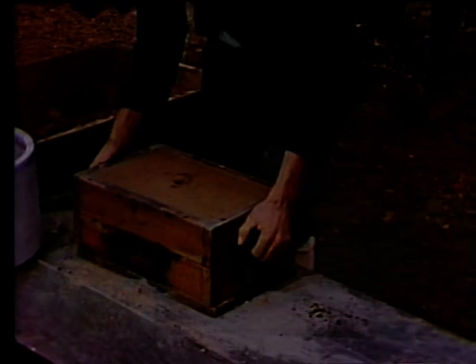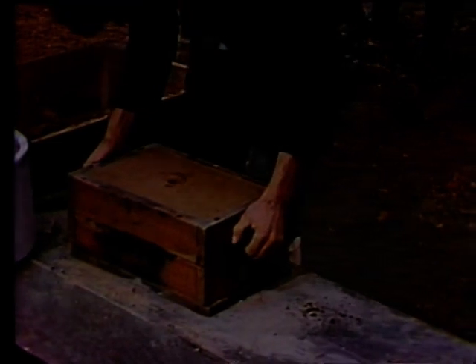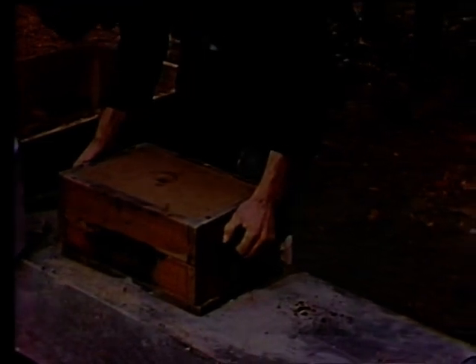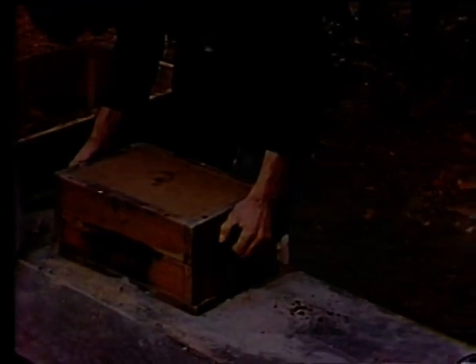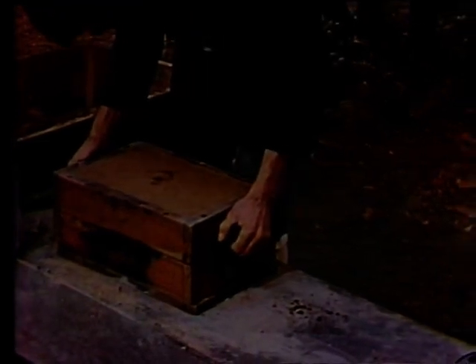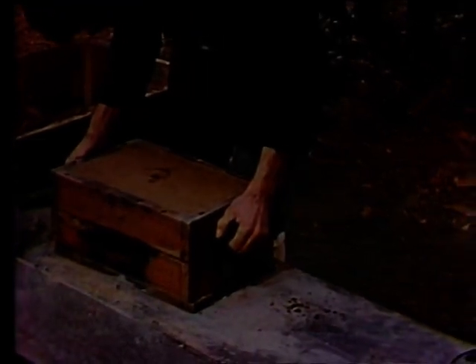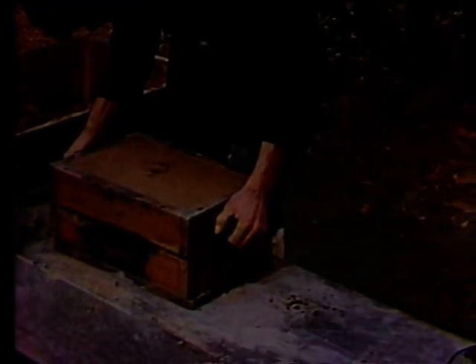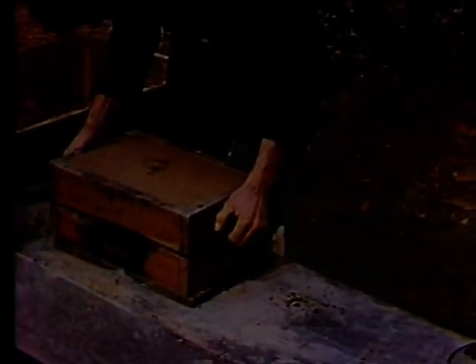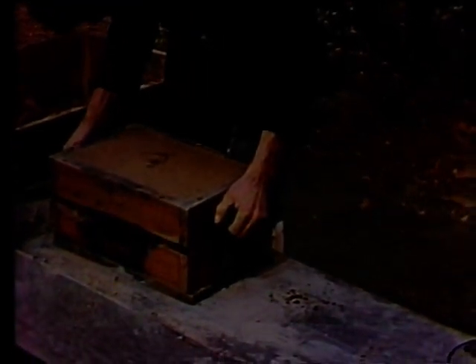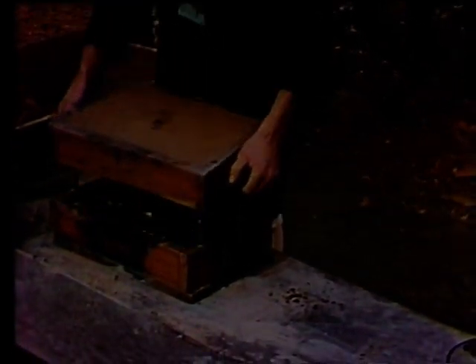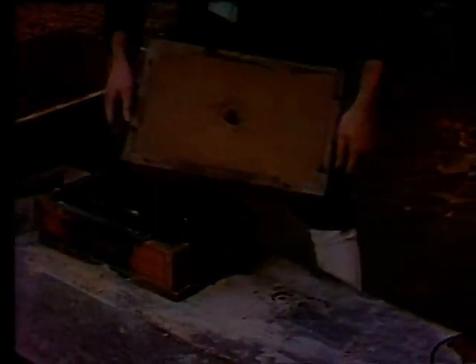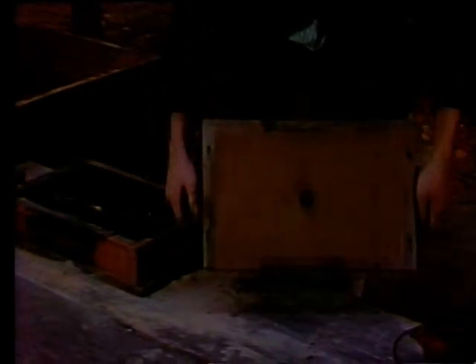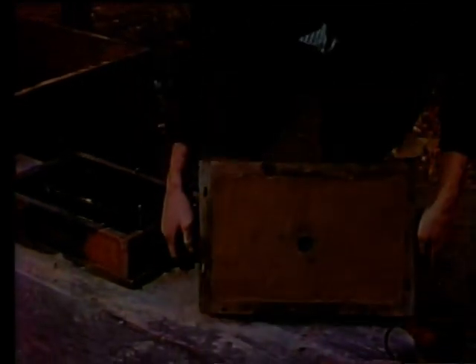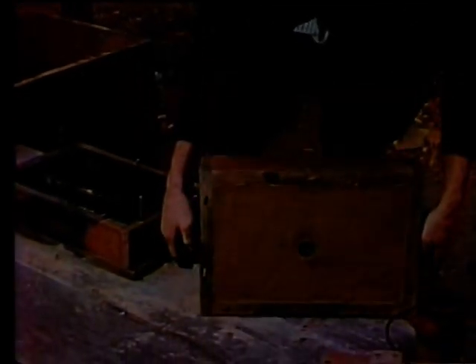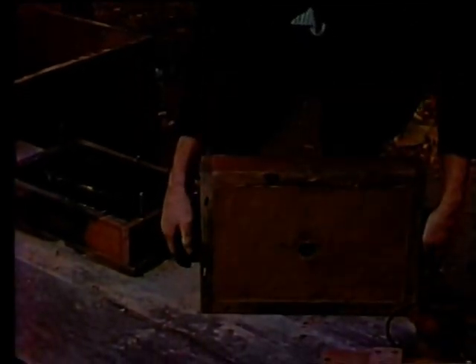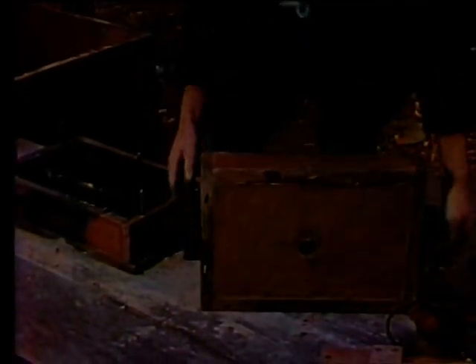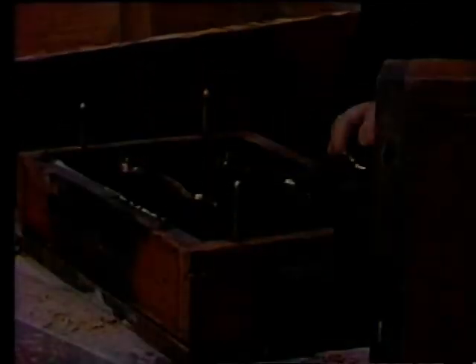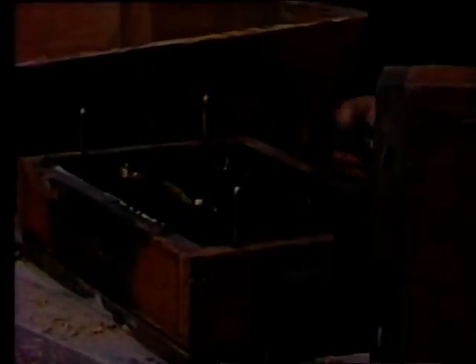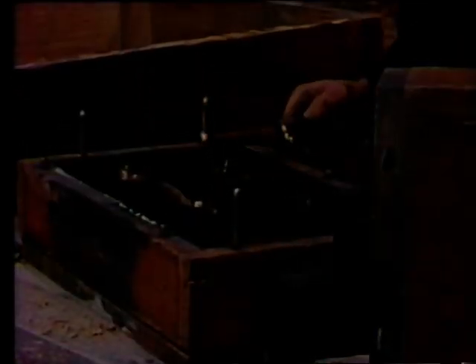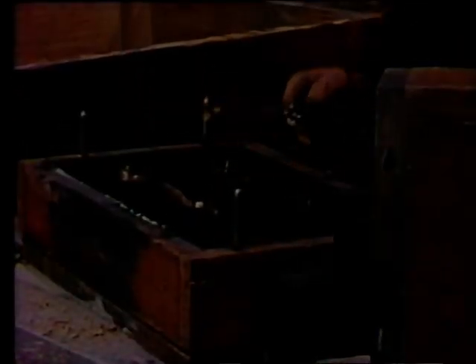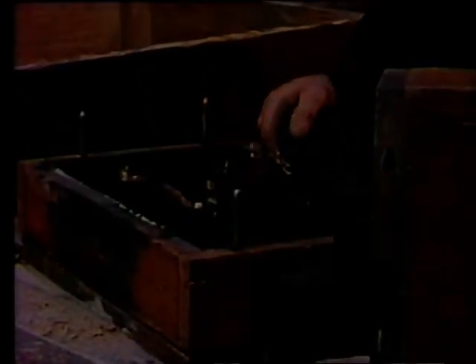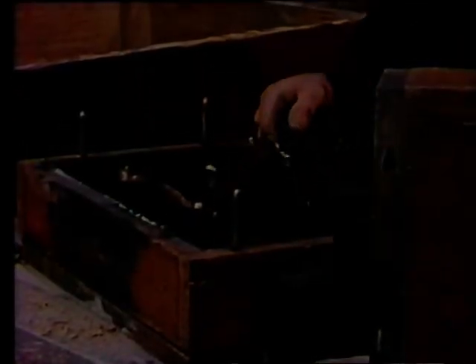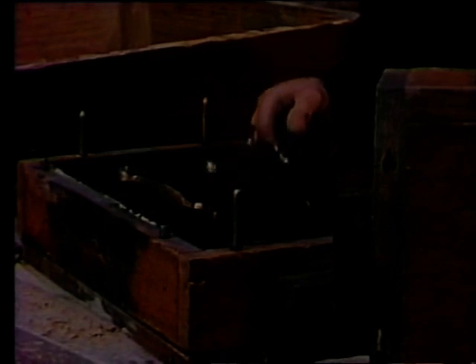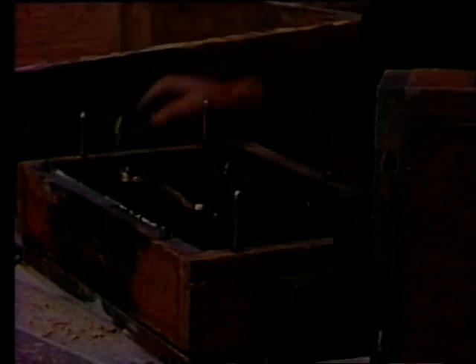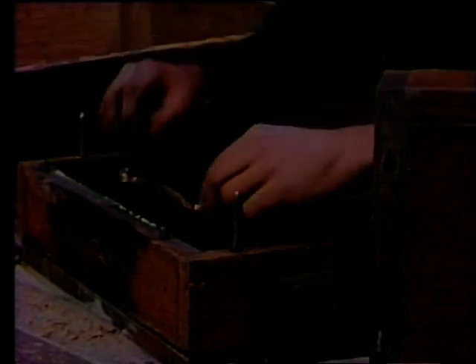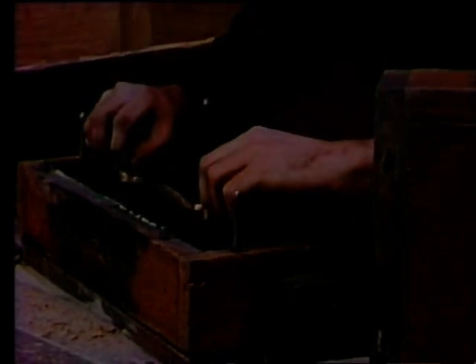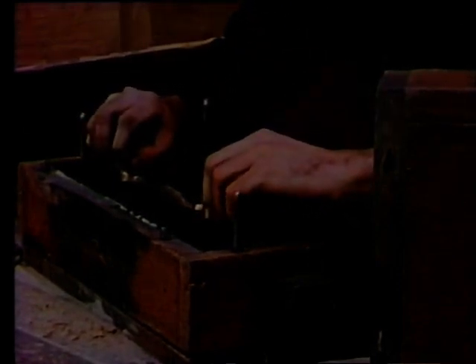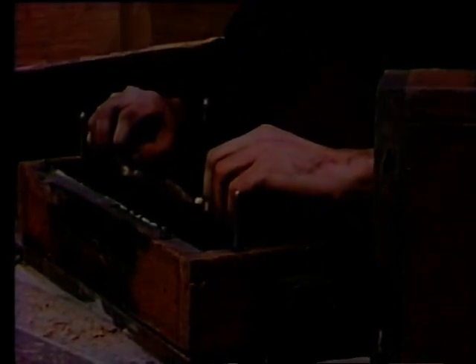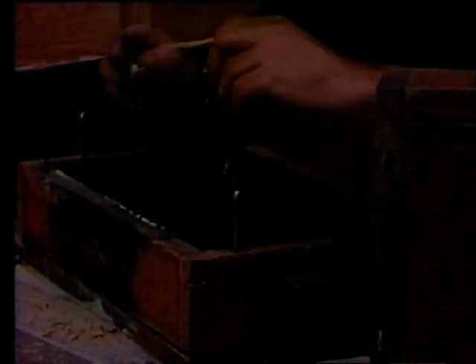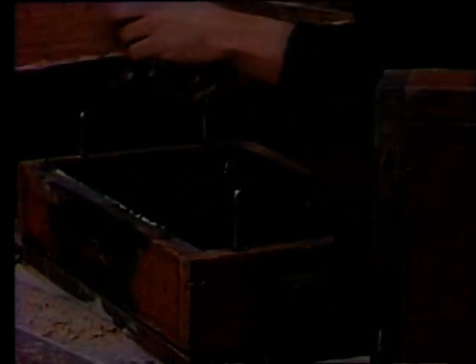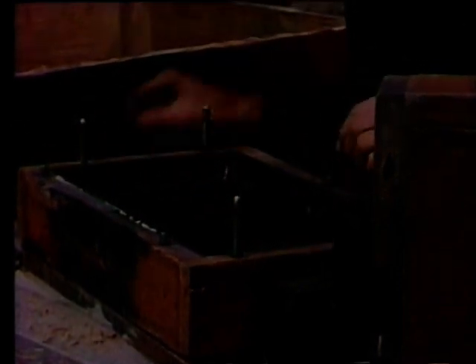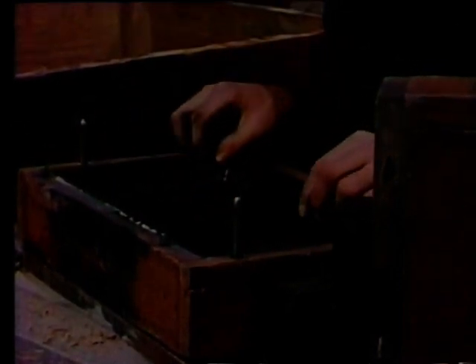Once this is complete, the sprue is removed and the mold taken apart. Now the patterns have to be removed. They are first loosened by tapping. These have to be lifted out carefully so they won't break the mold.